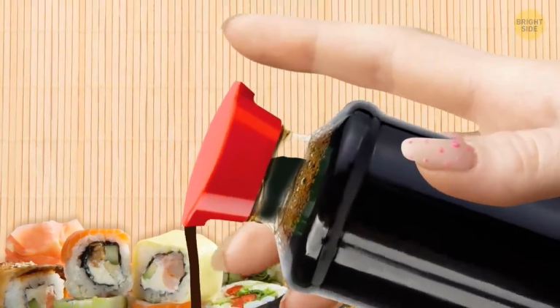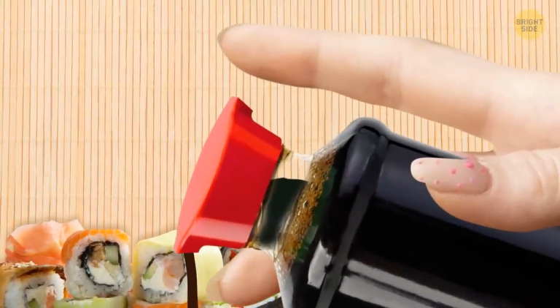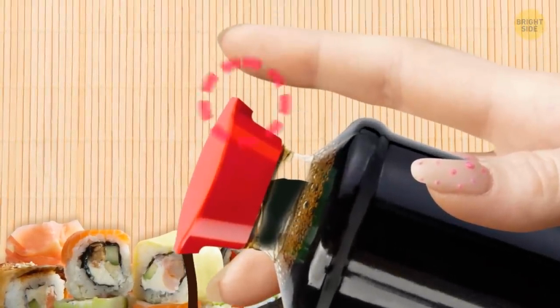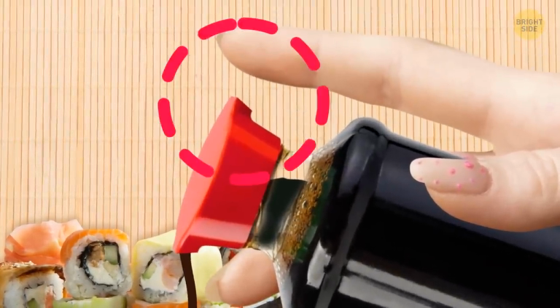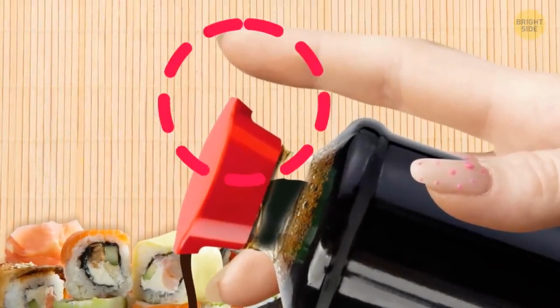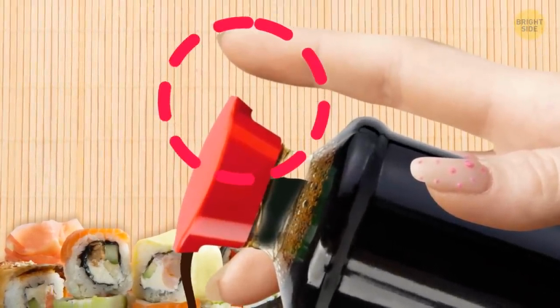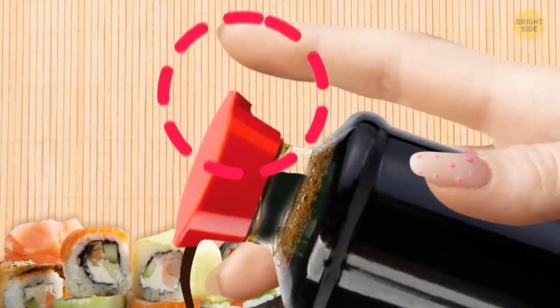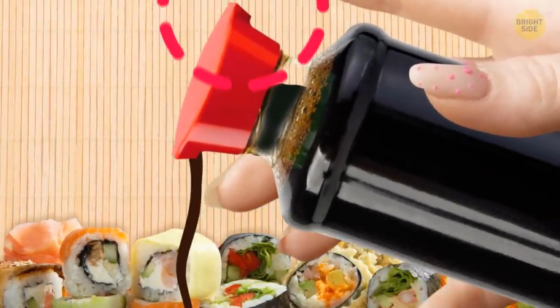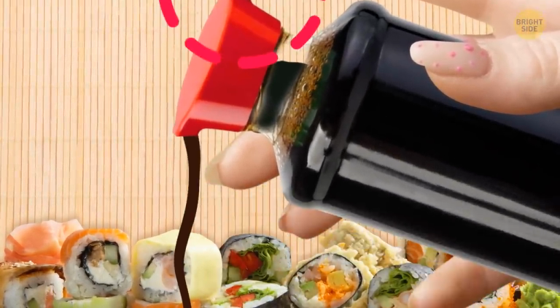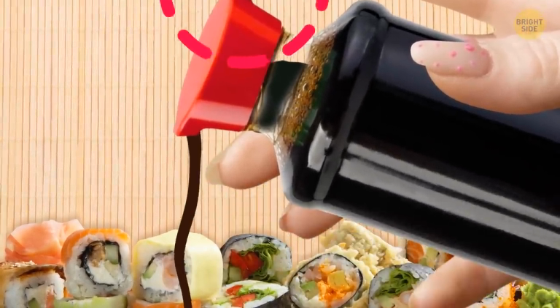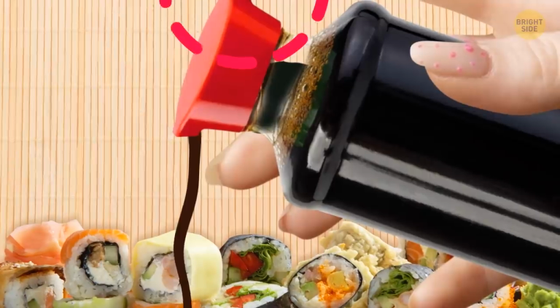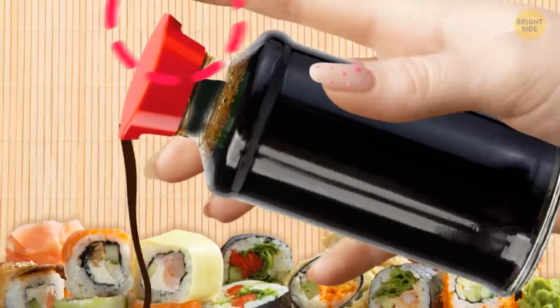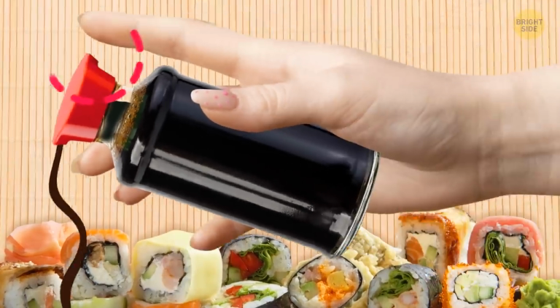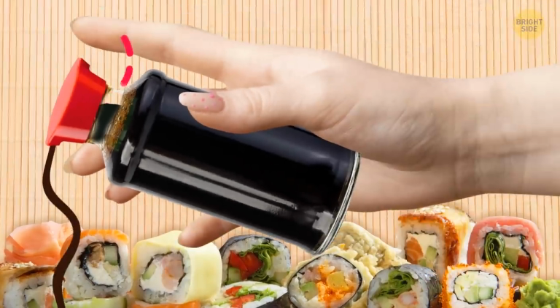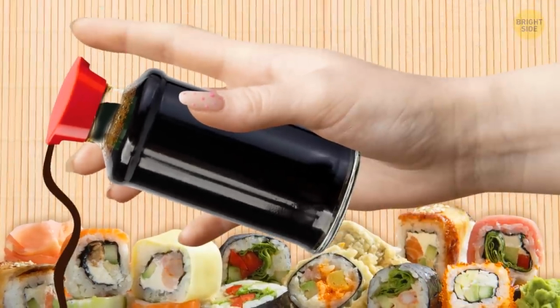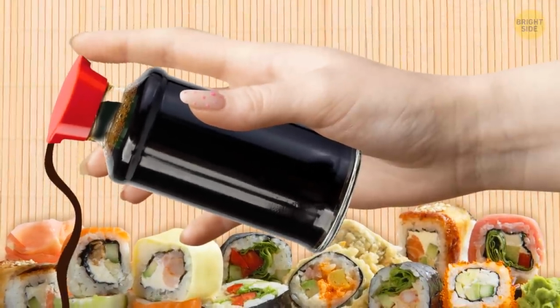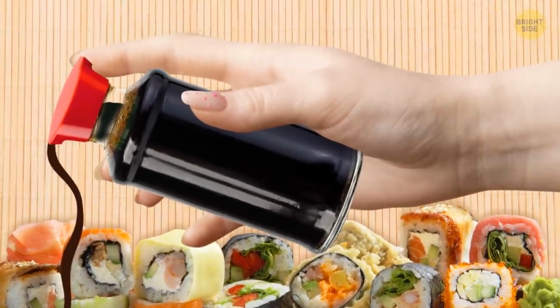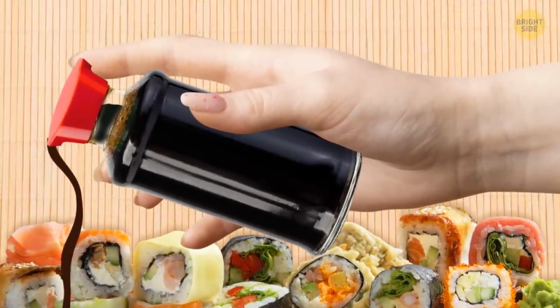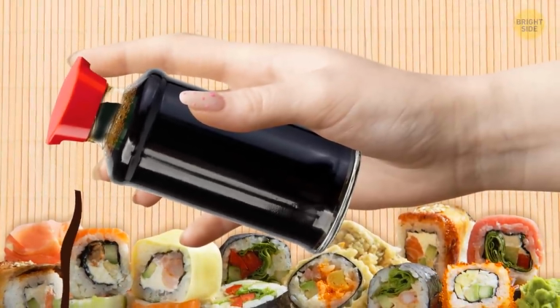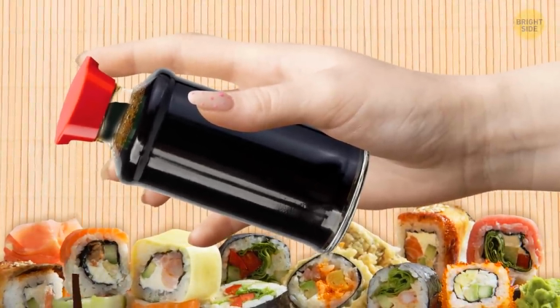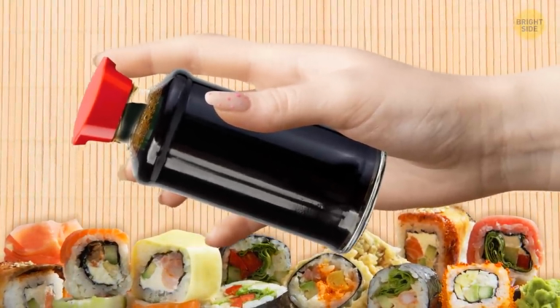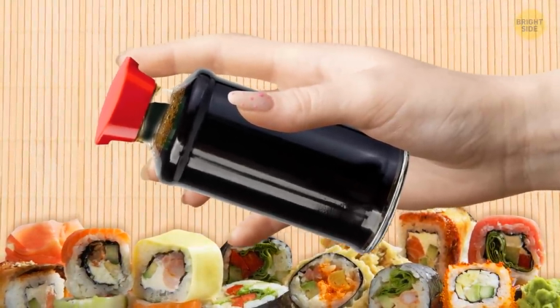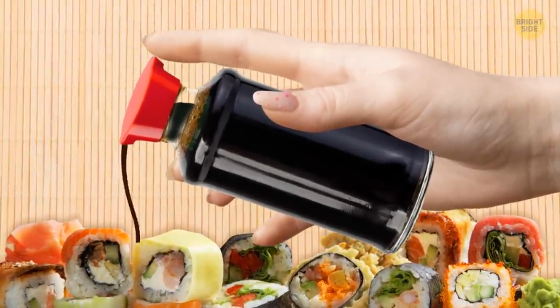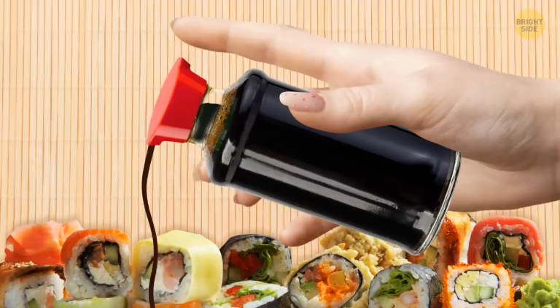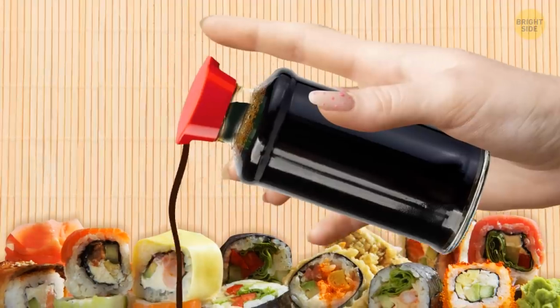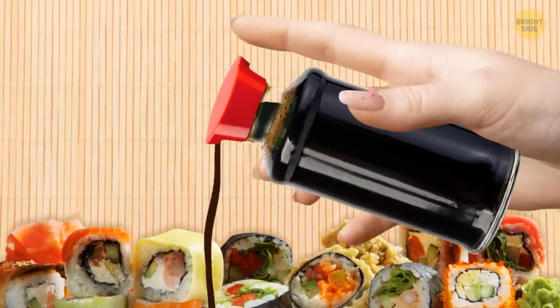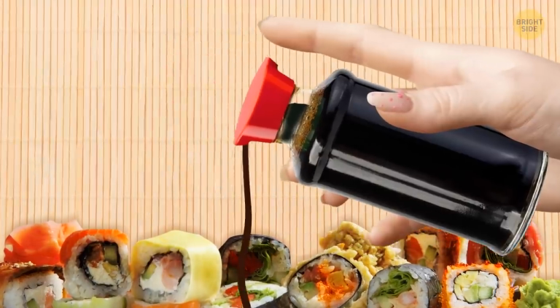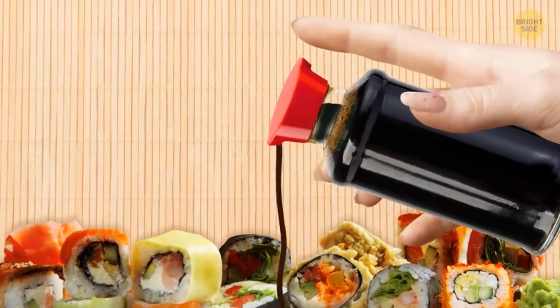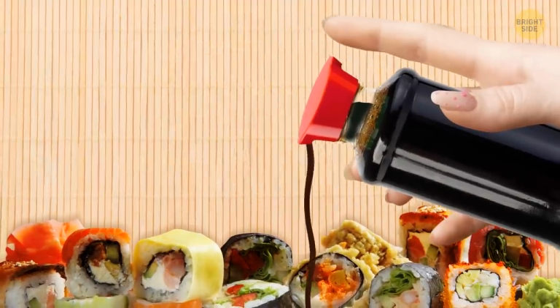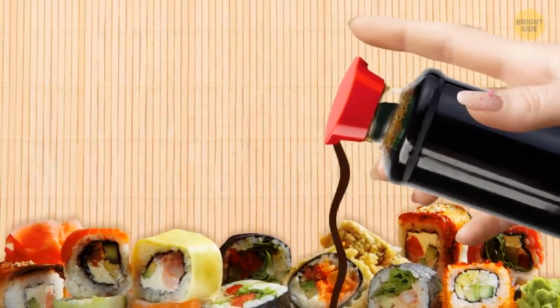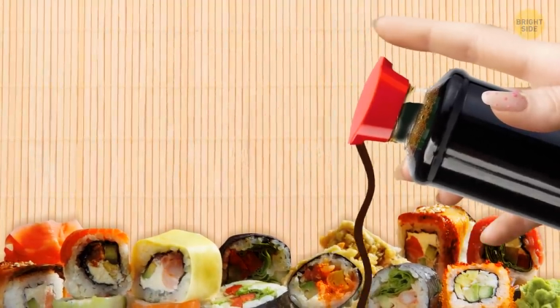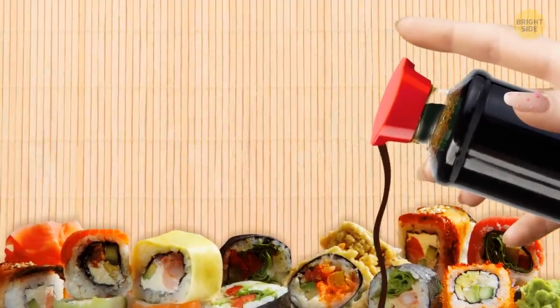Just put your finger on one spout when you pour the sauce through another. If you press your finger tightly to the spout, the sauce will stop flowing, and if you remove your finger, it will flow again.